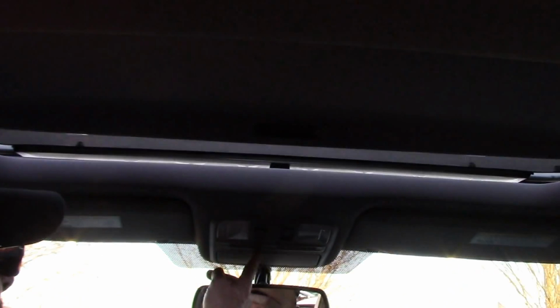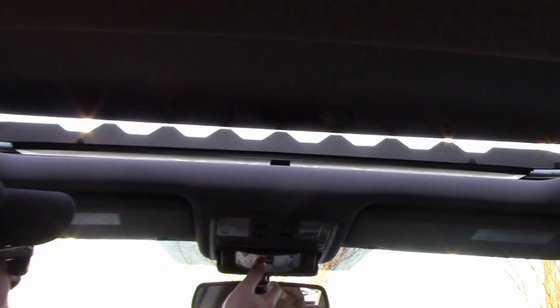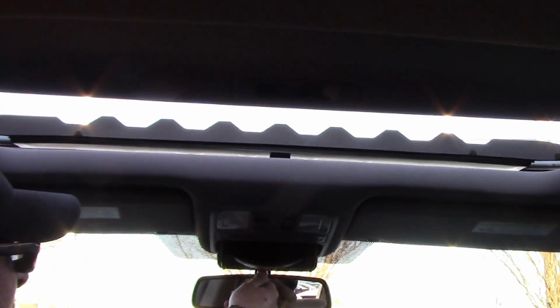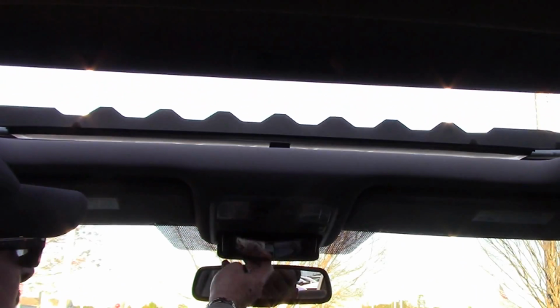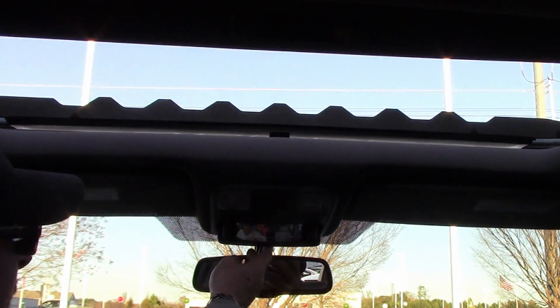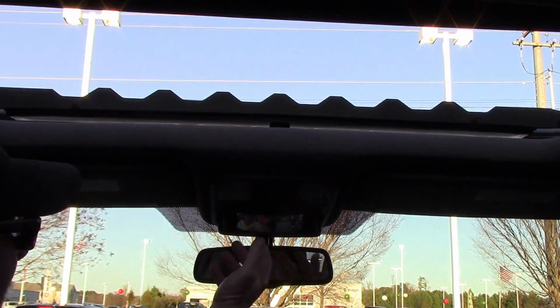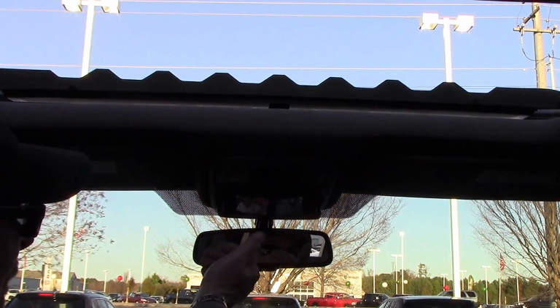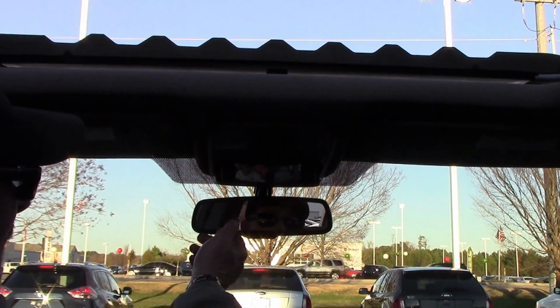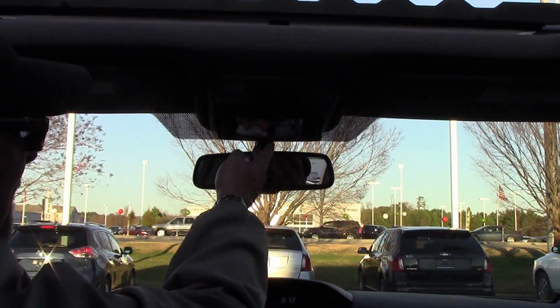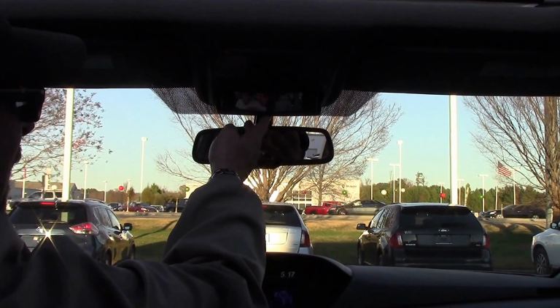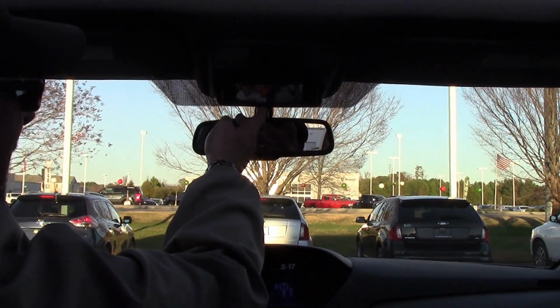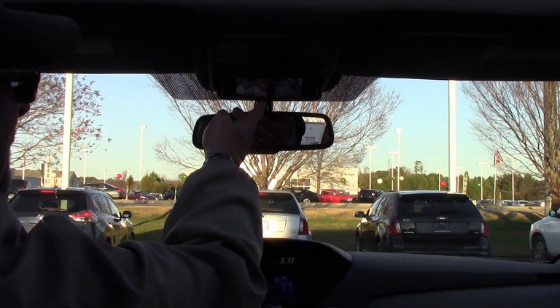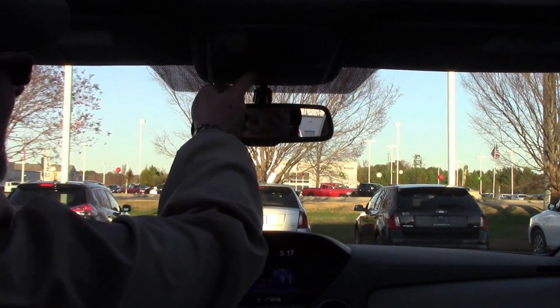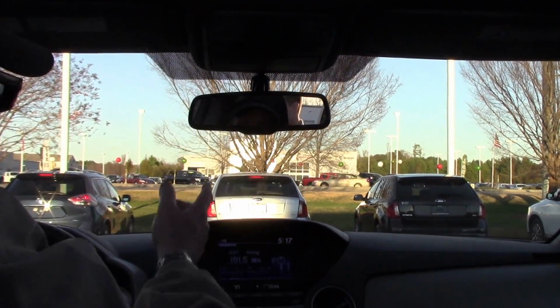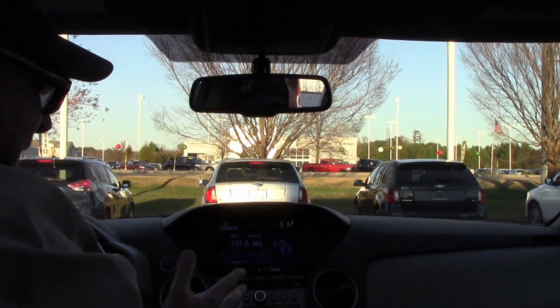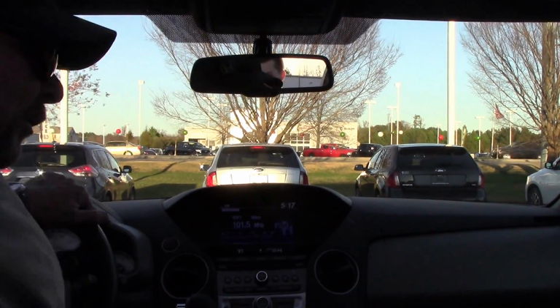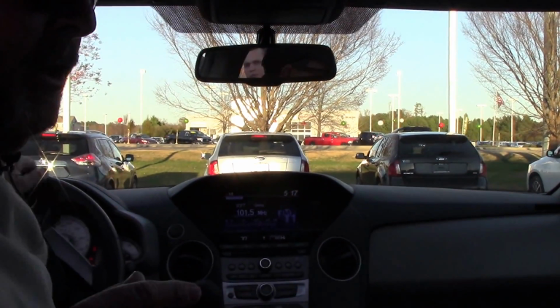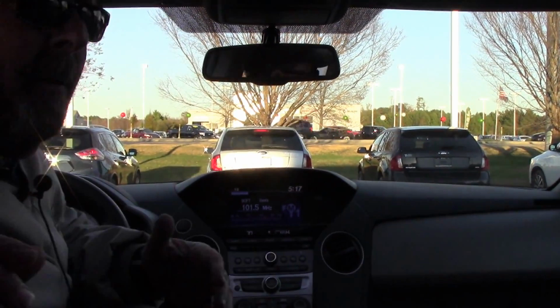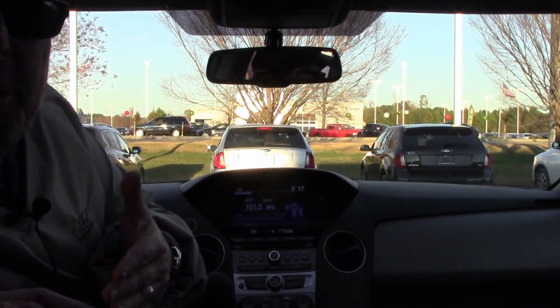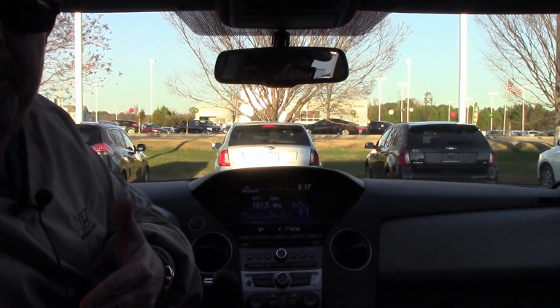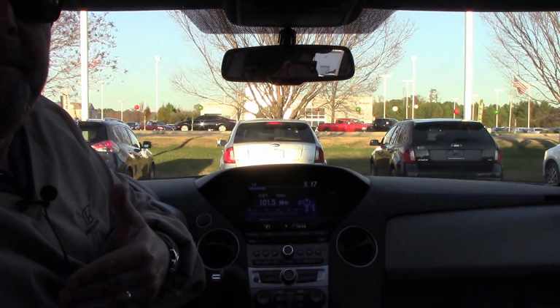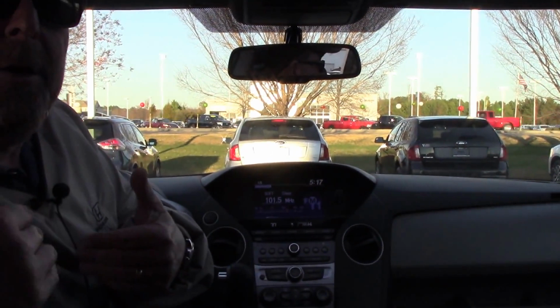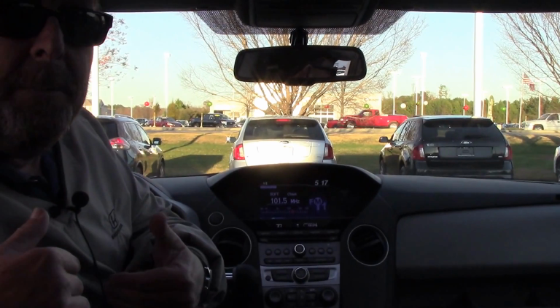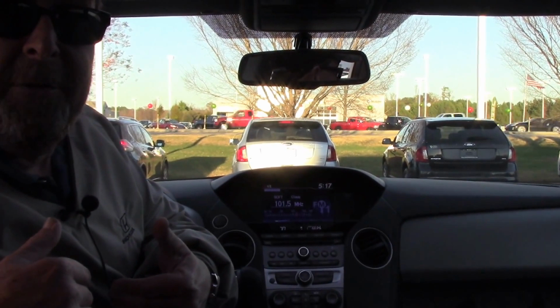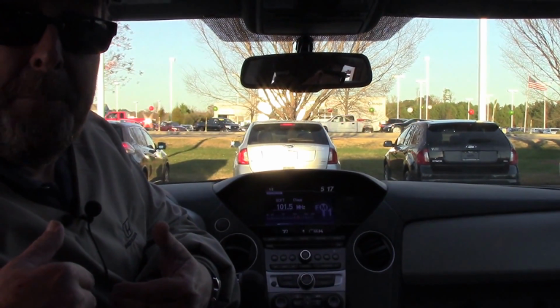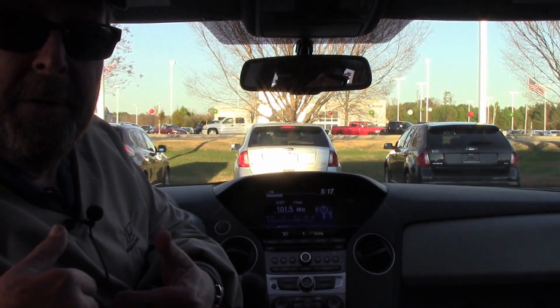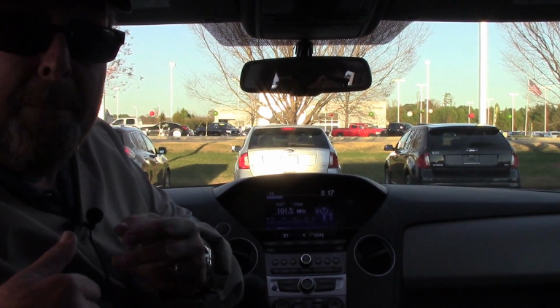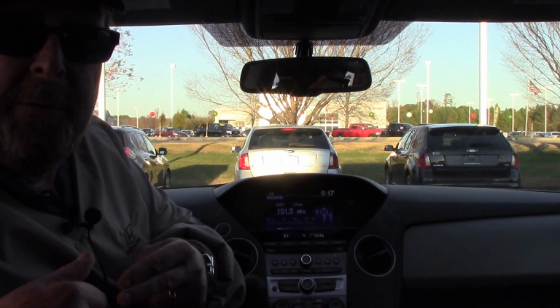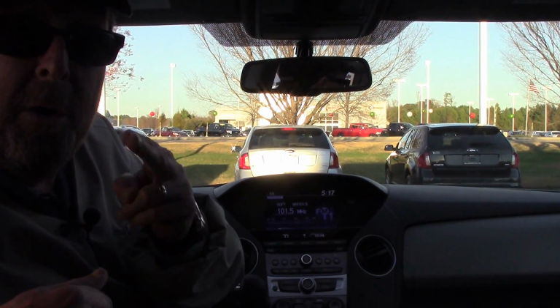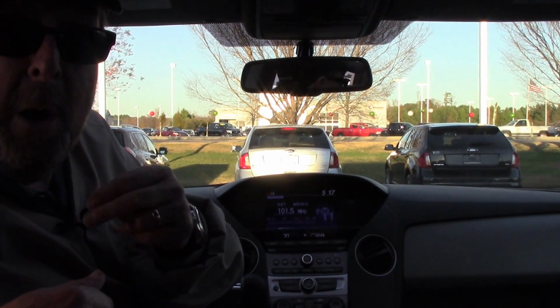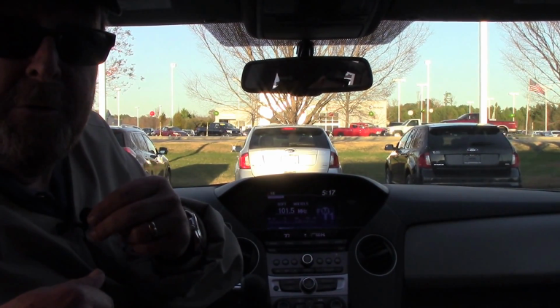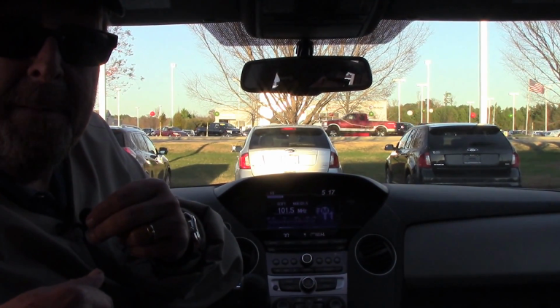You have your sunglass holder with conversation mirror. Guys, if you're looking for a good car, a good SUV, come down and ask to speak to Brian Fischer. I'll put you in this car — I always treat you like family.